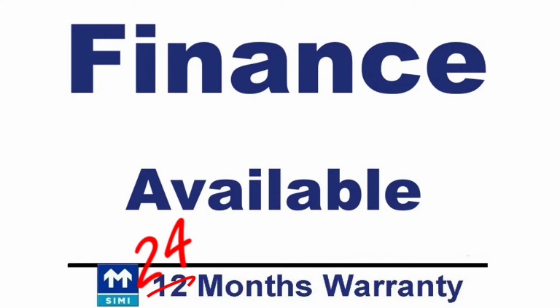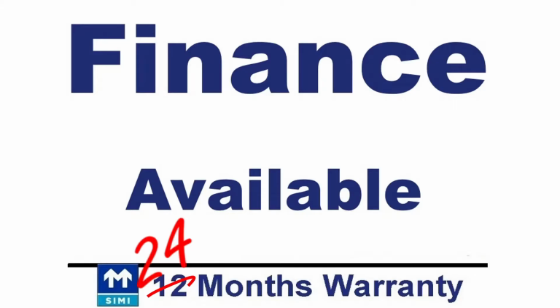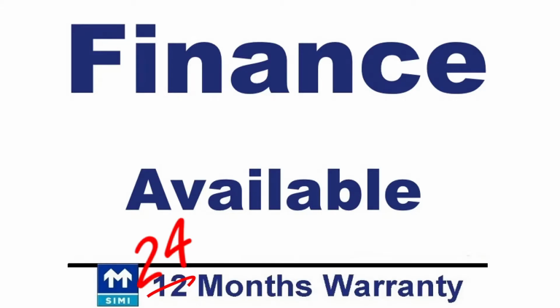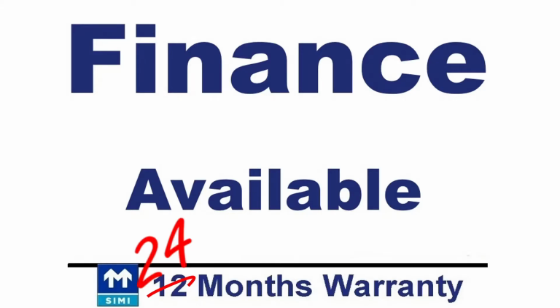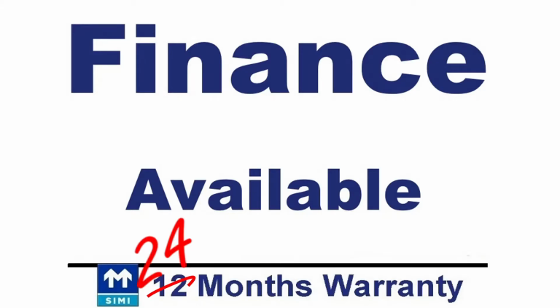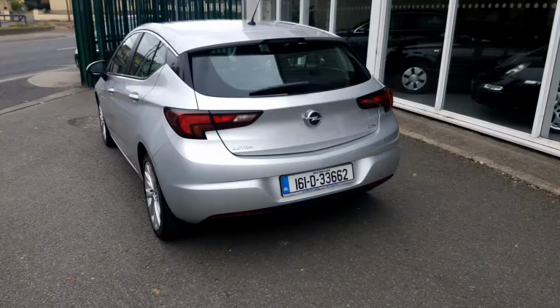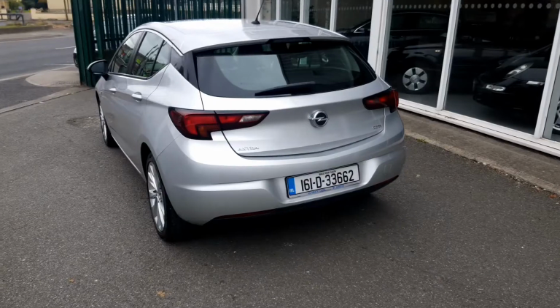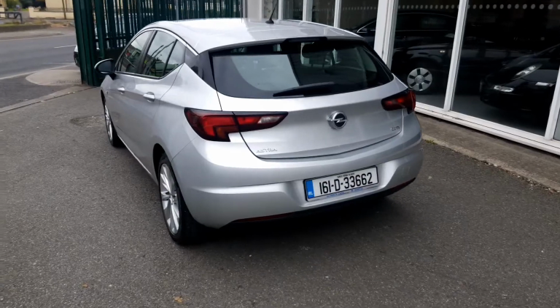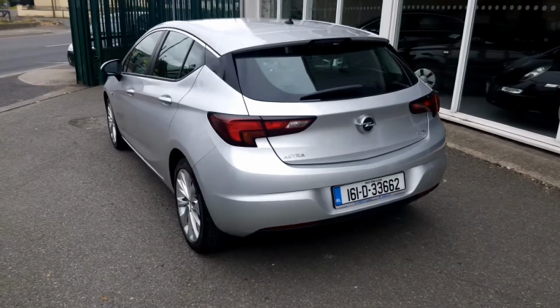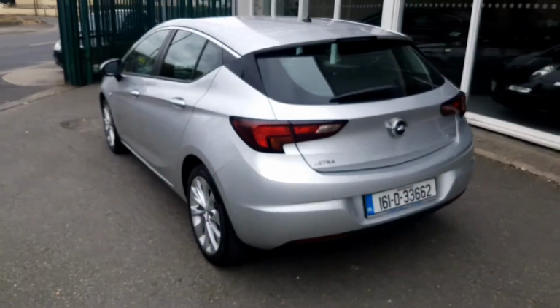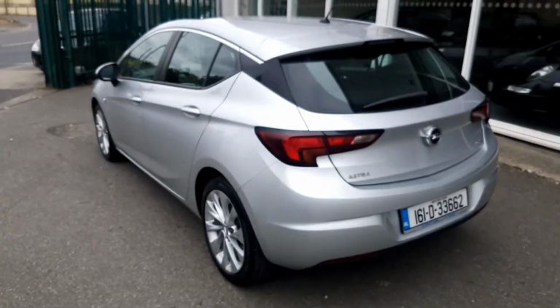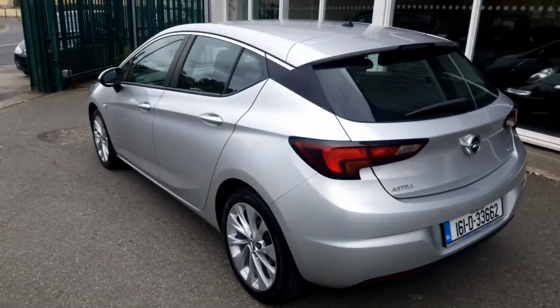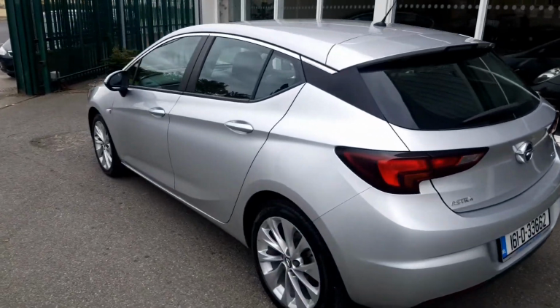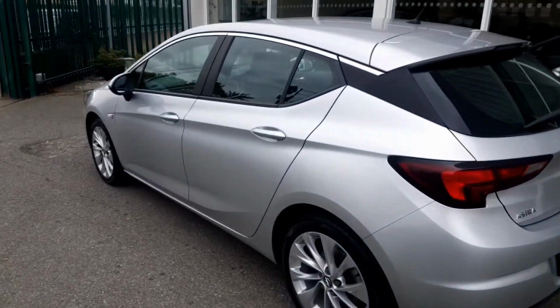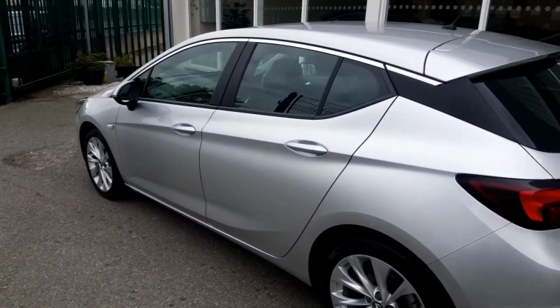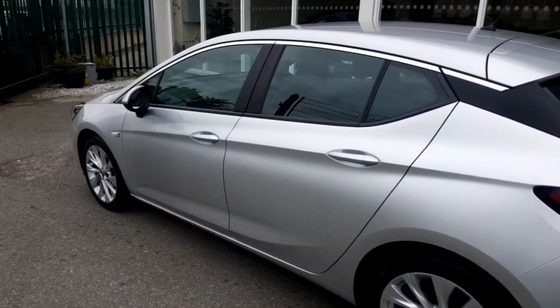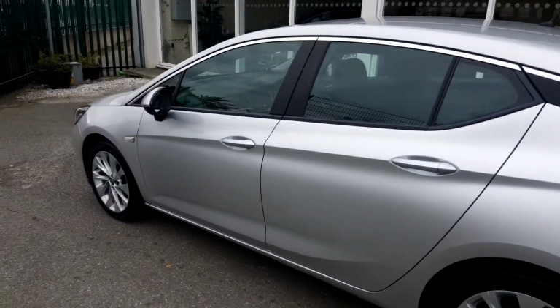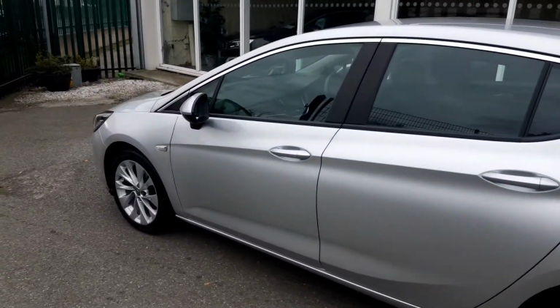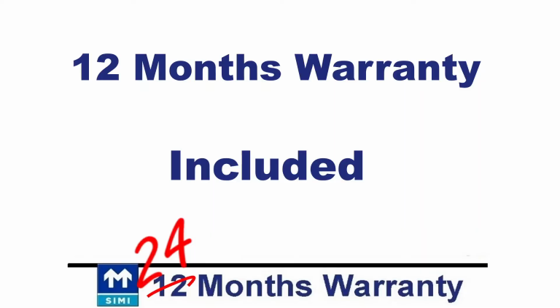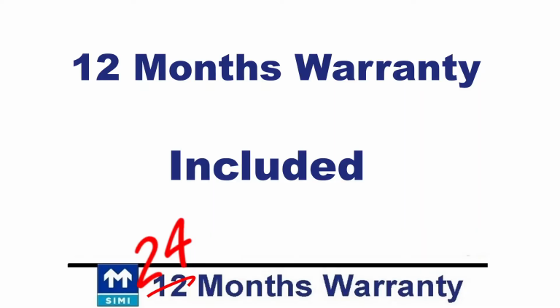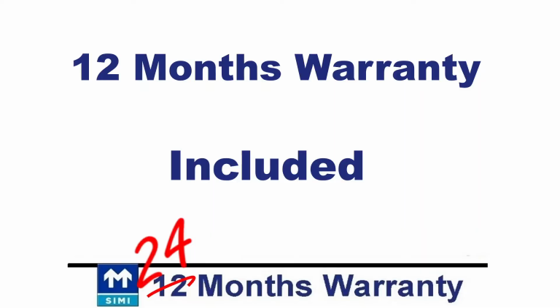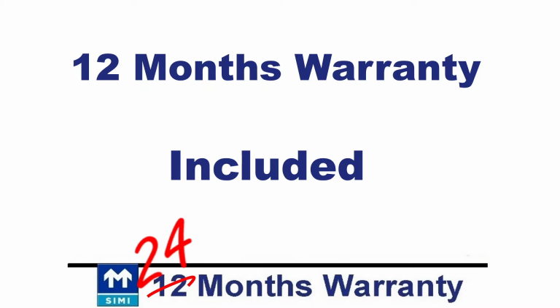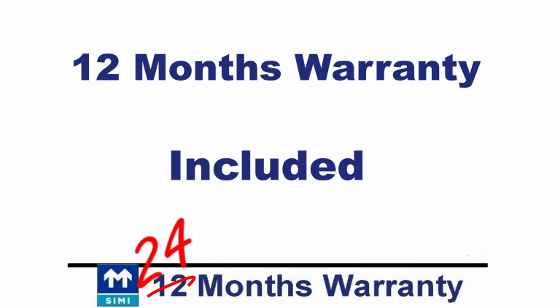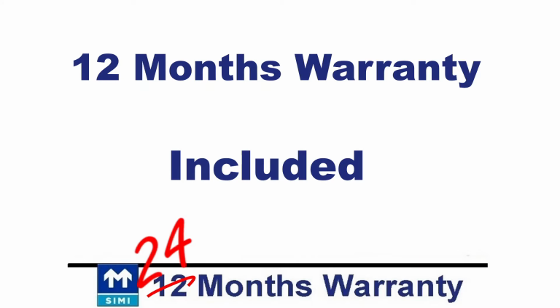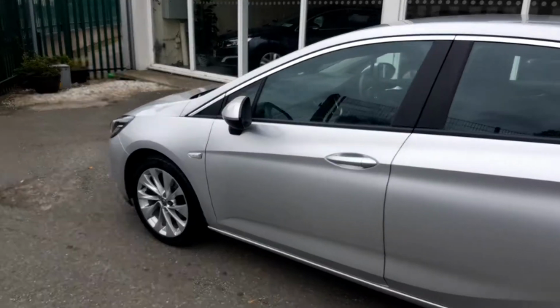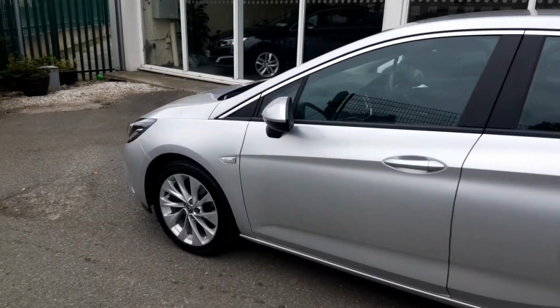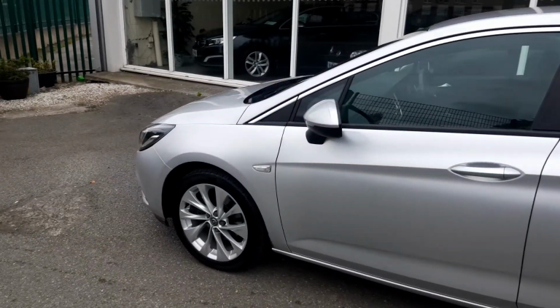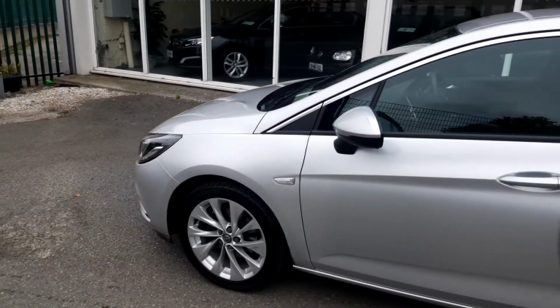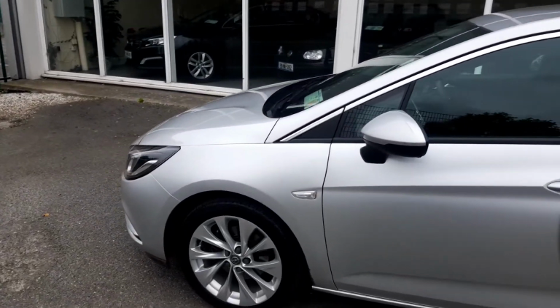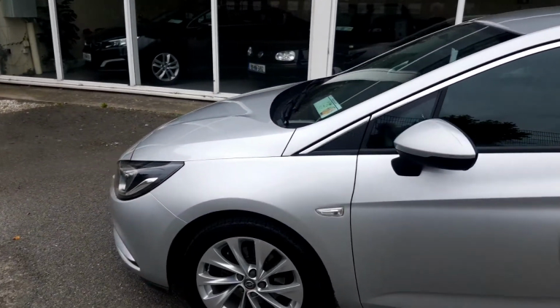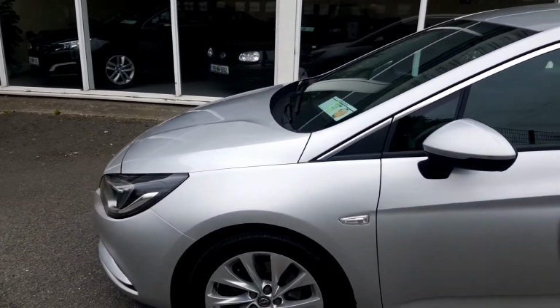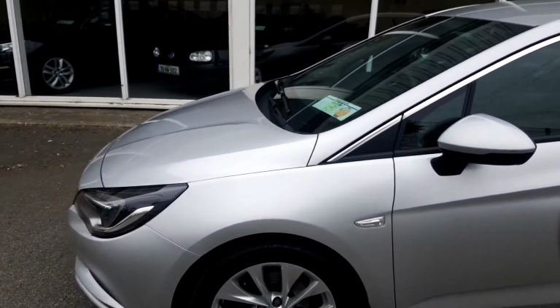Finance is available and may be applied for on our website ultimatecars.ie. 12 months warranty is included, however this may be extended to 24 months warranty if required.